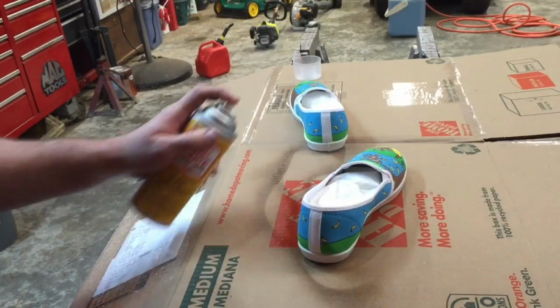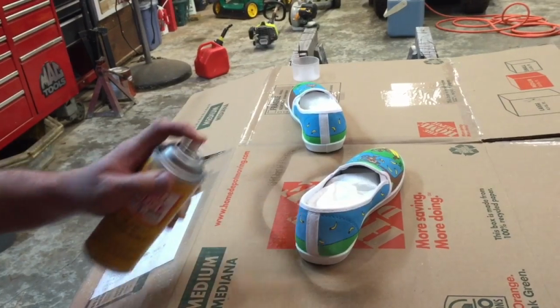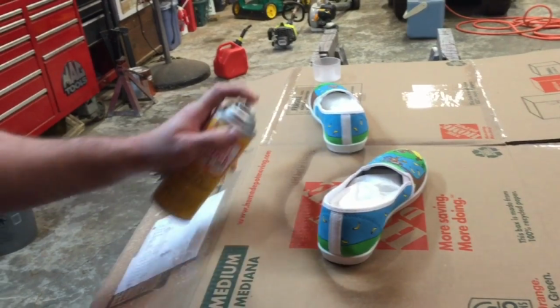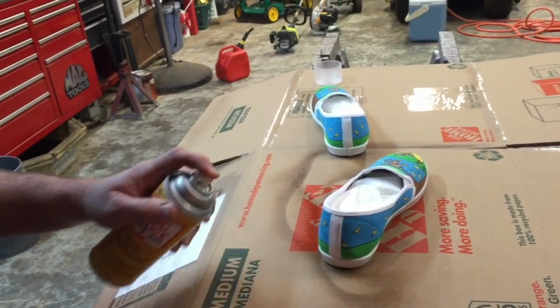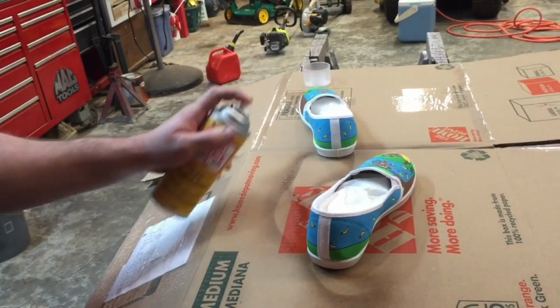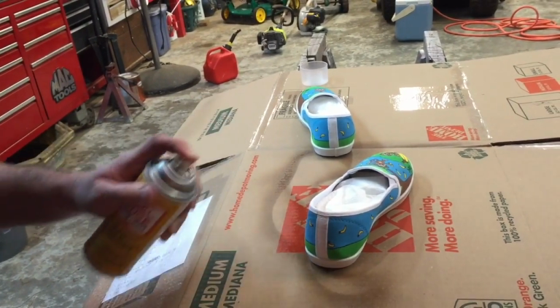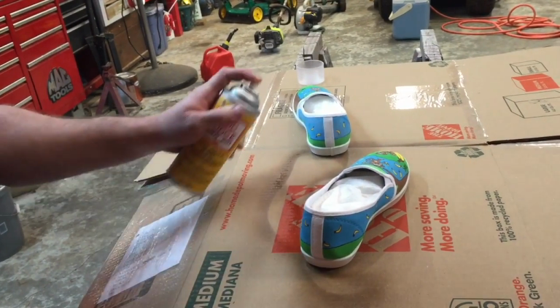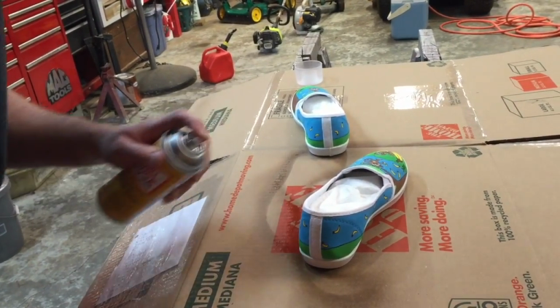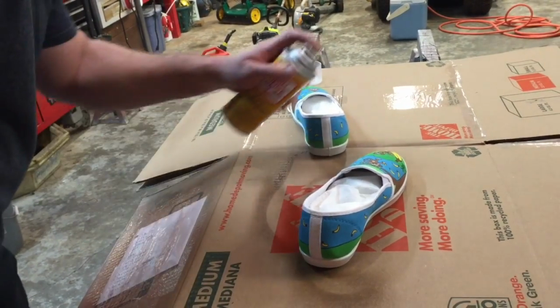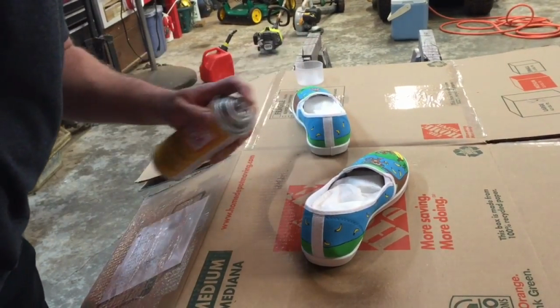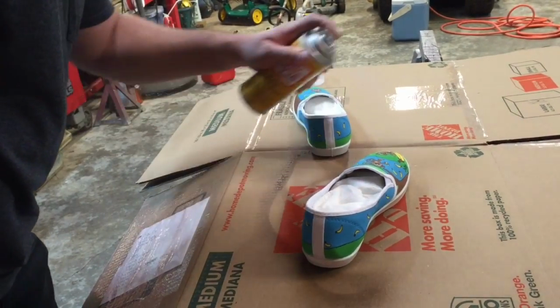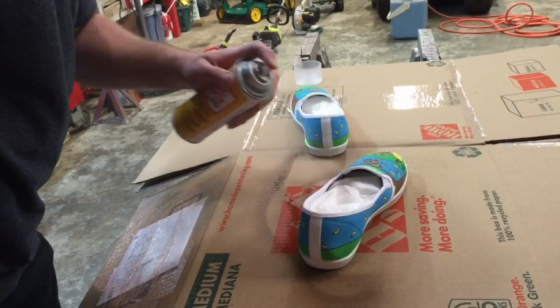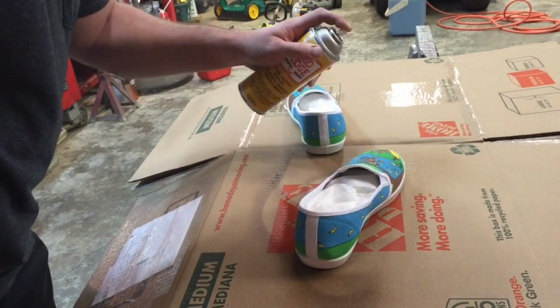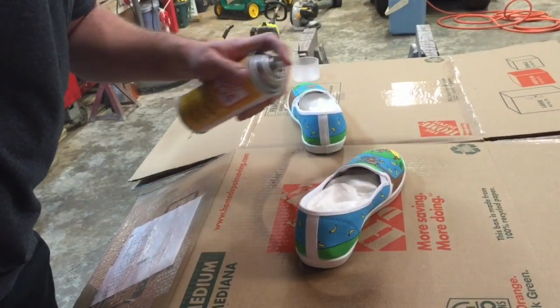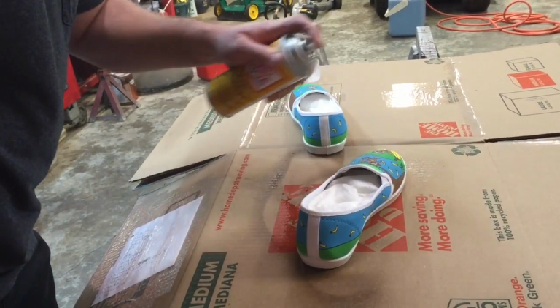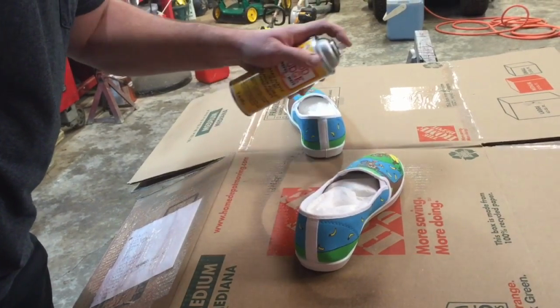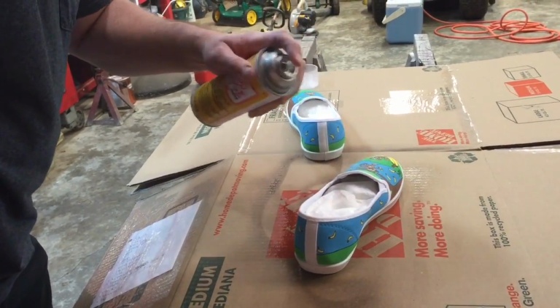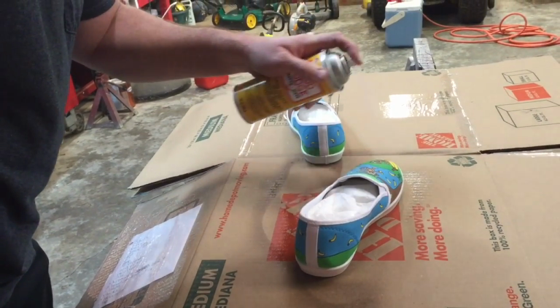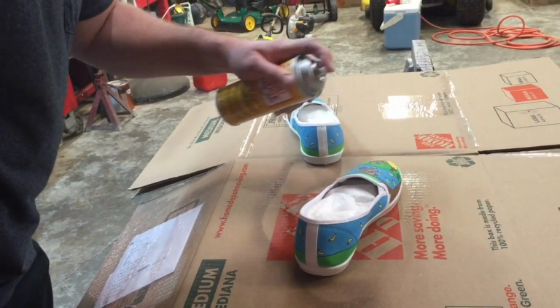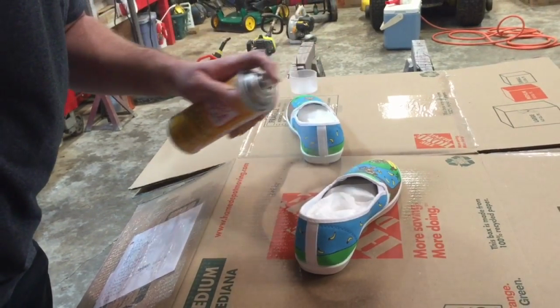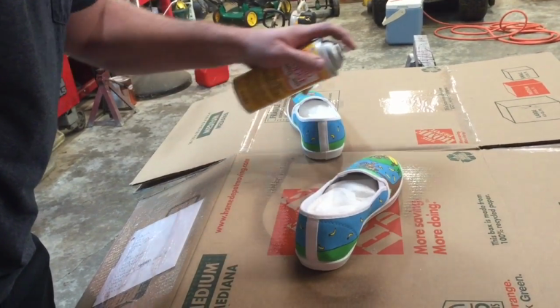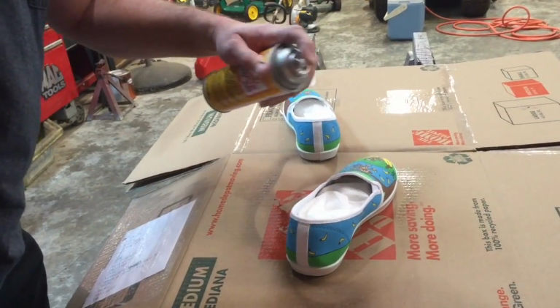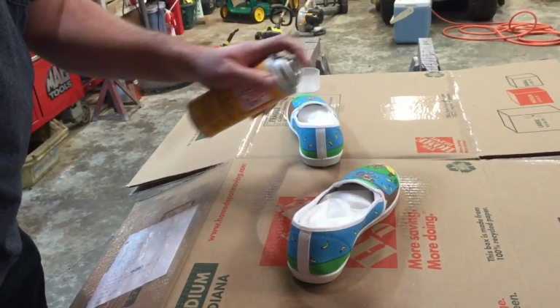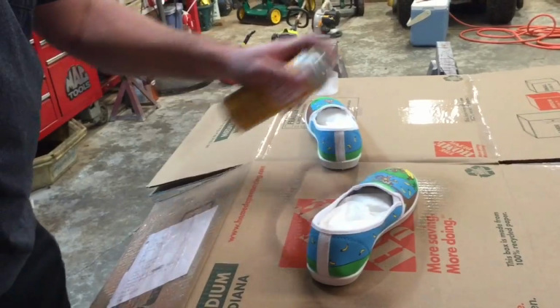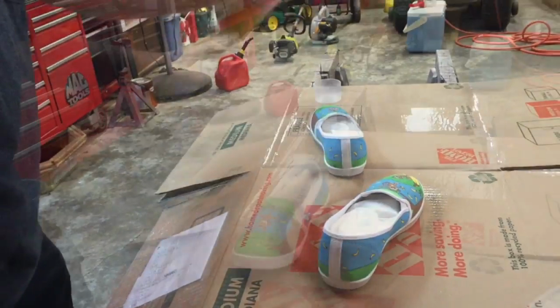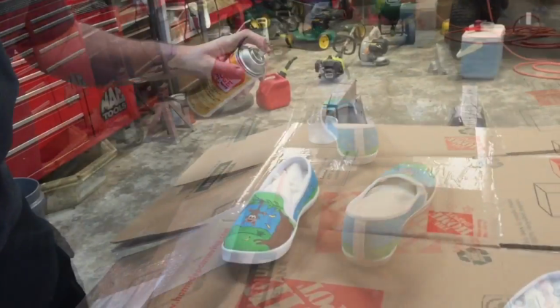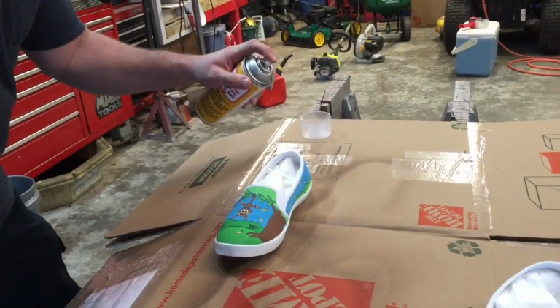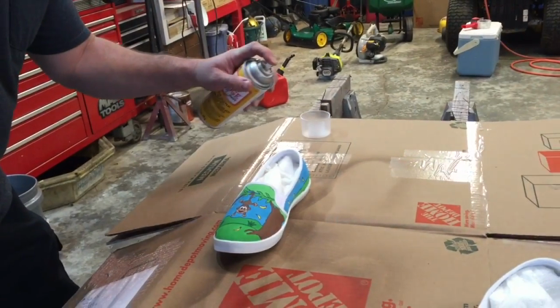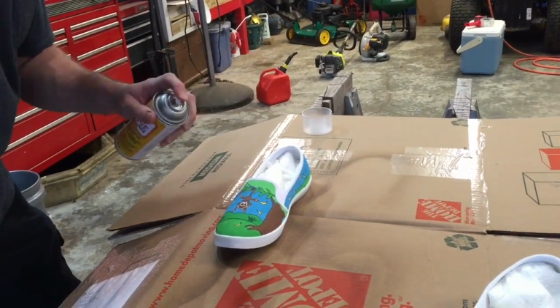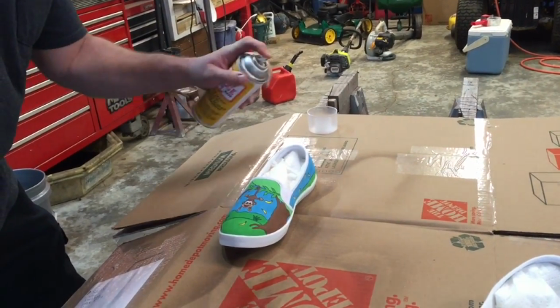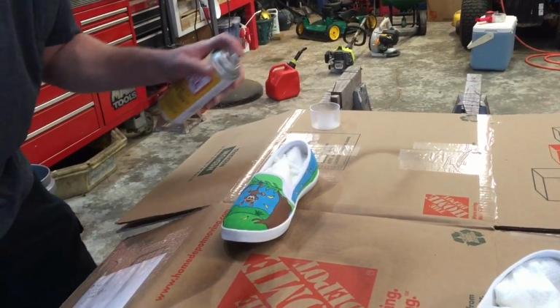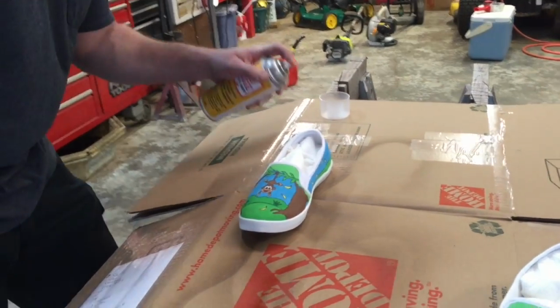Nice even strokes - keep the can moving so you don't do too much in one spot and create a run. Okay, that's good enough for our first coat.